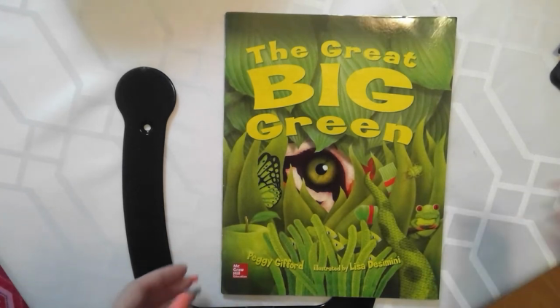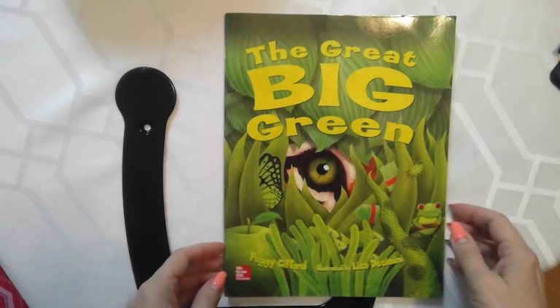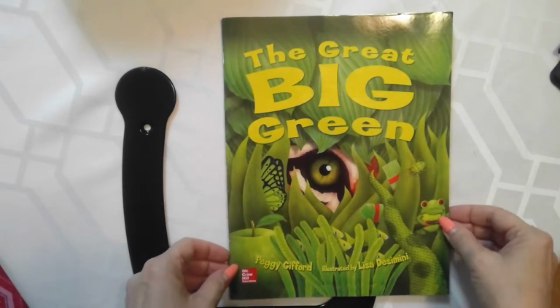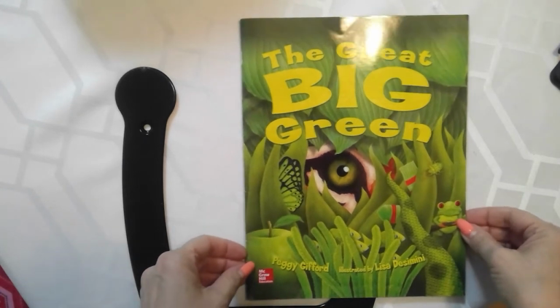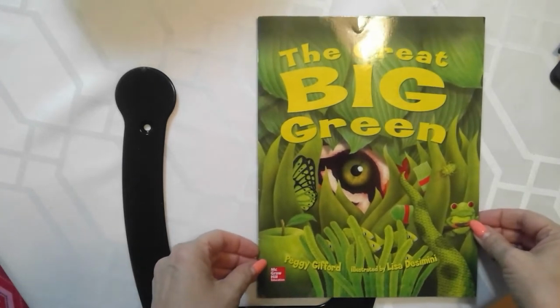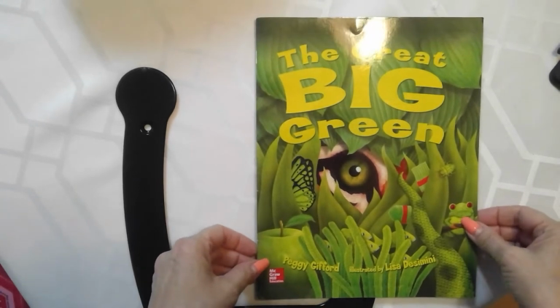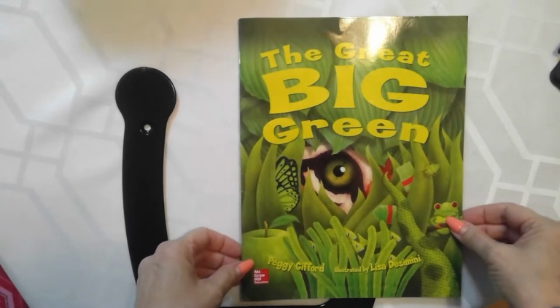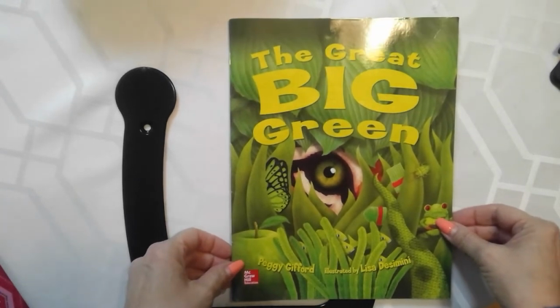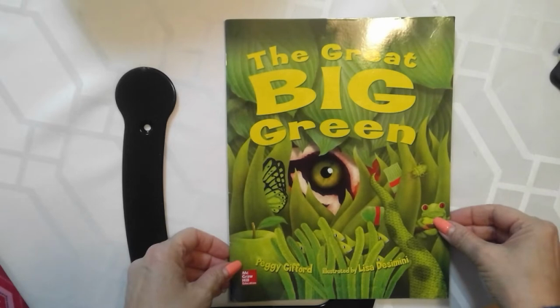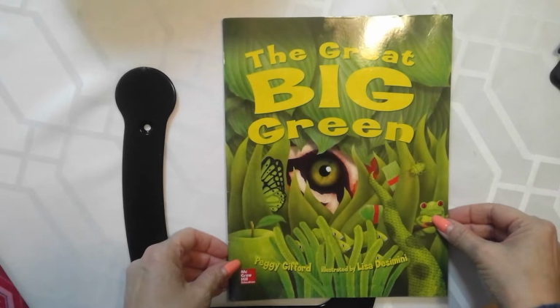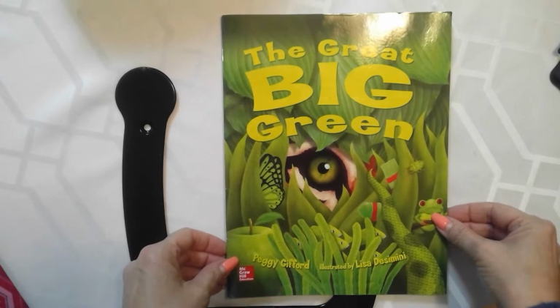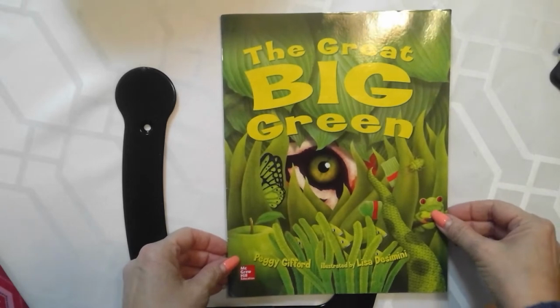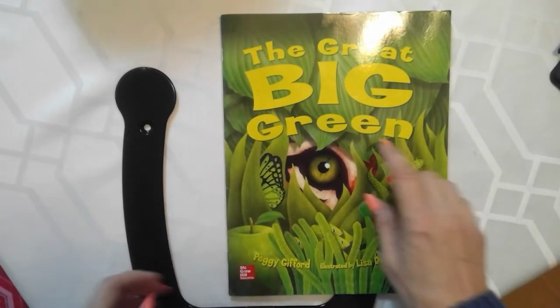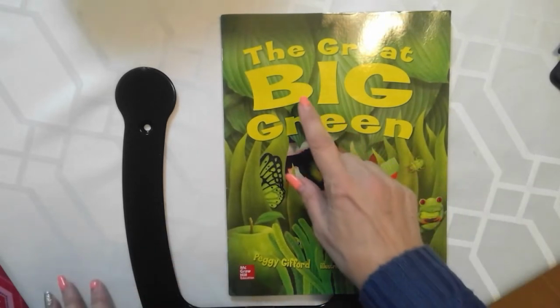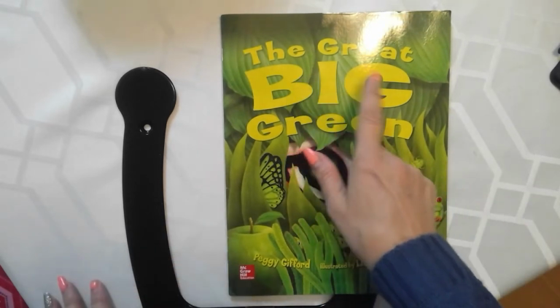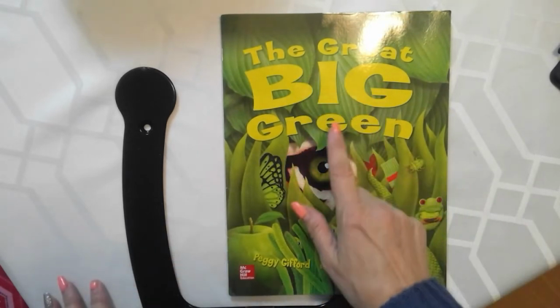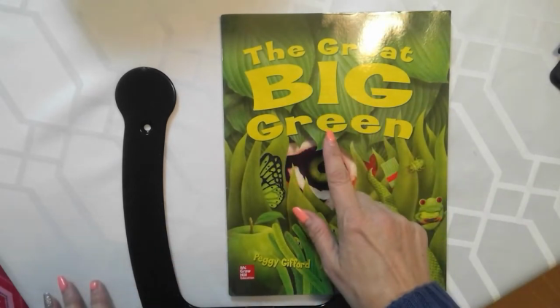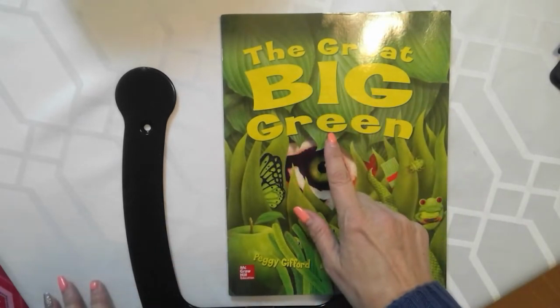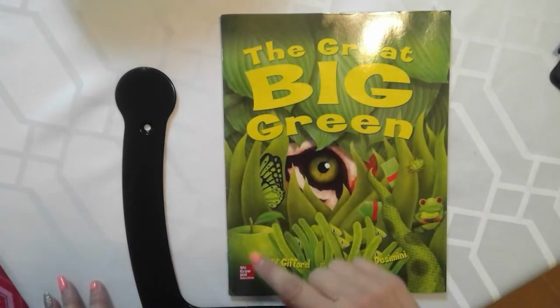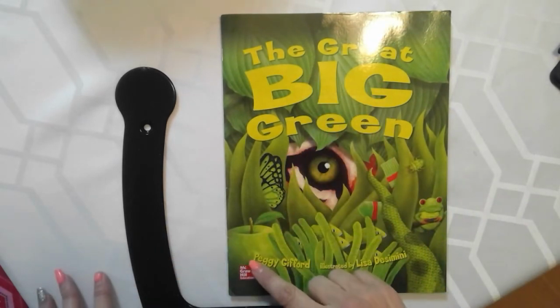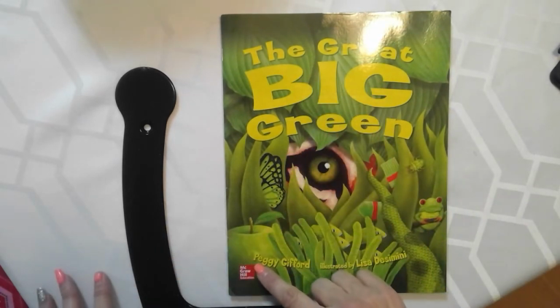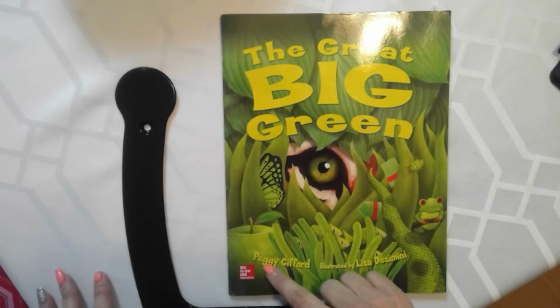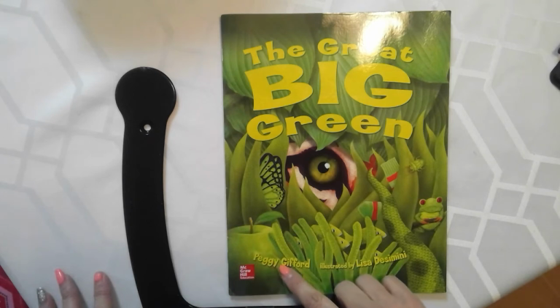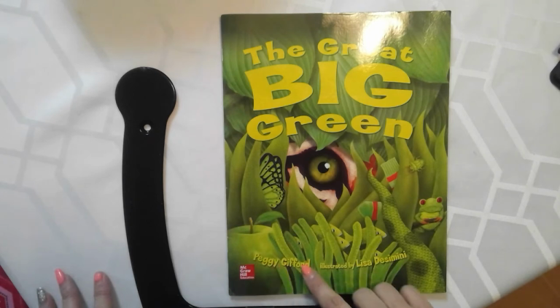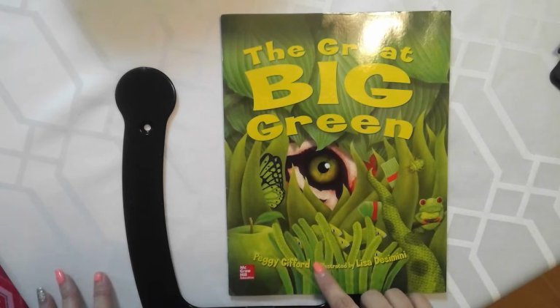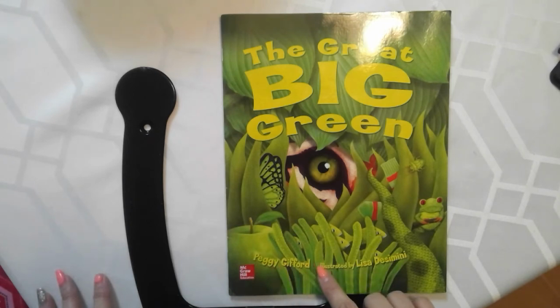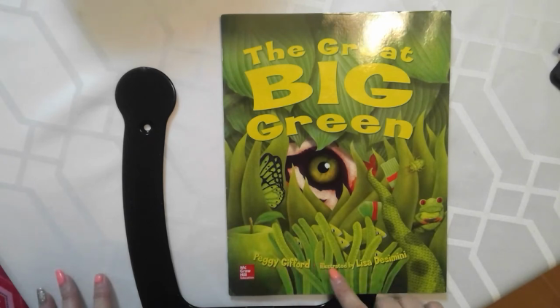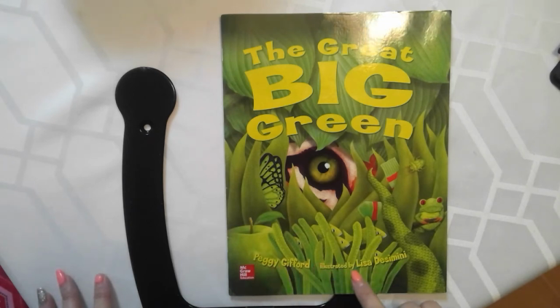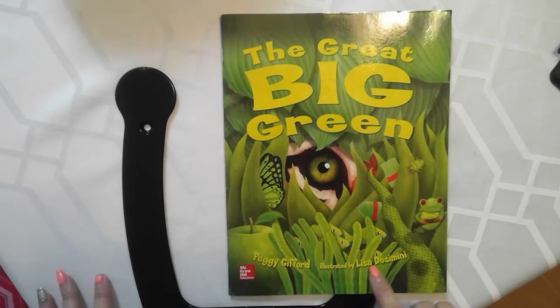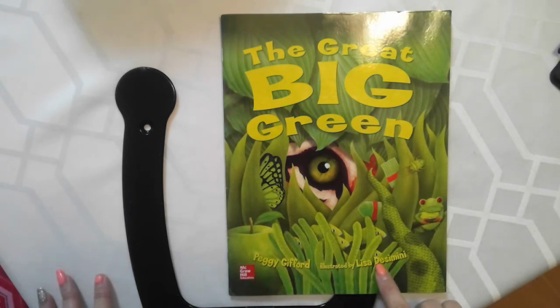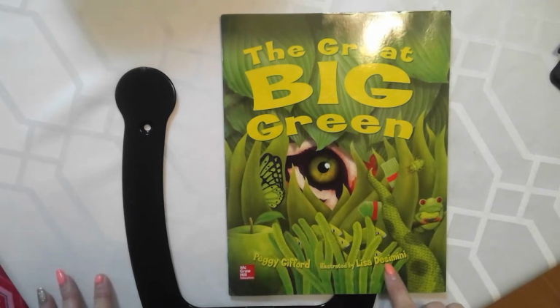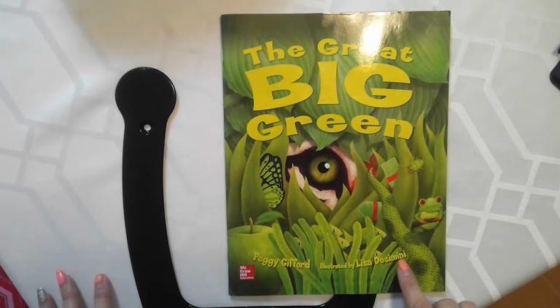Hi, boys and girls. It's Miss Kramer. Our book is called The Great Big Green. The author is Peggy Gifford, and it's illustrated by Lisa Decimini.